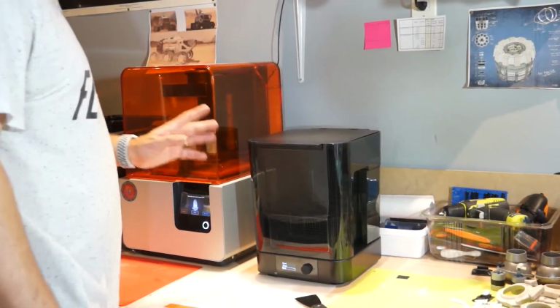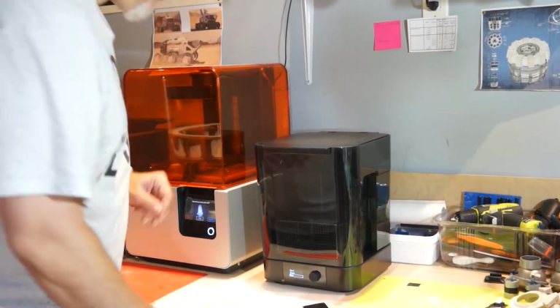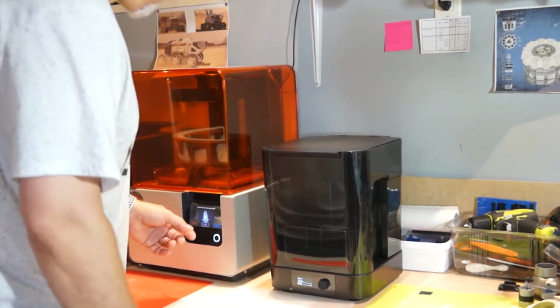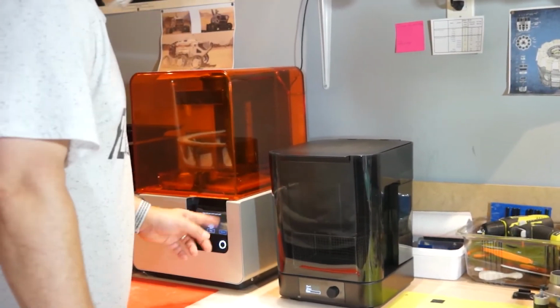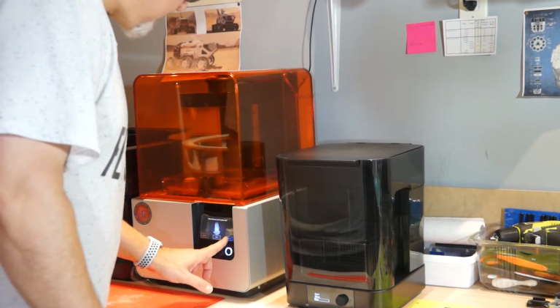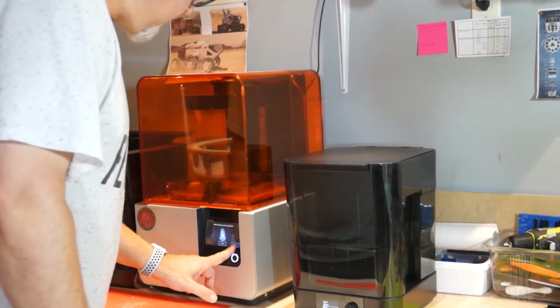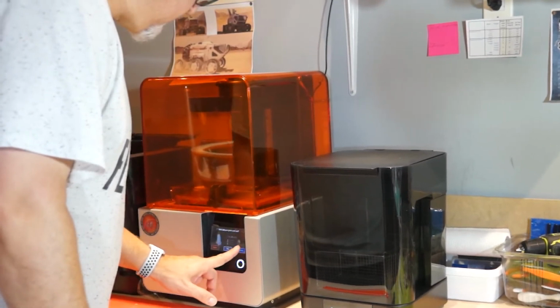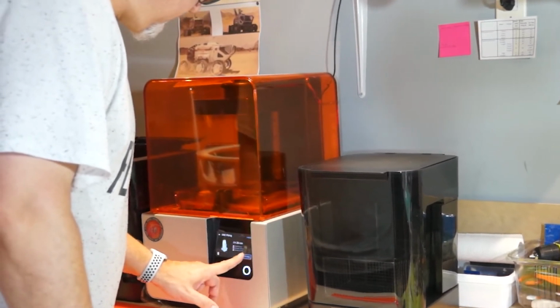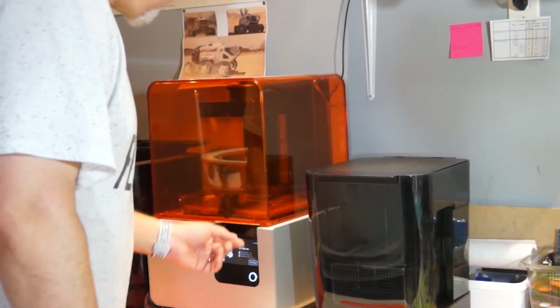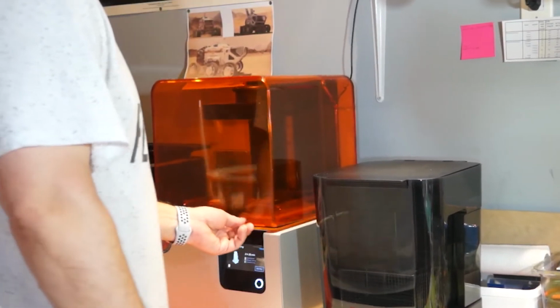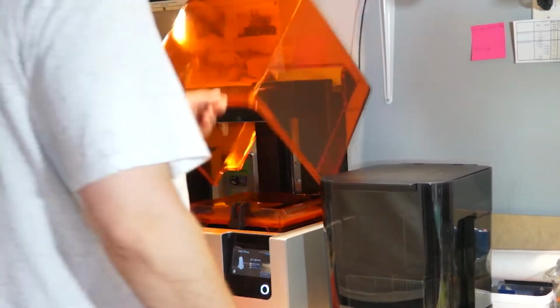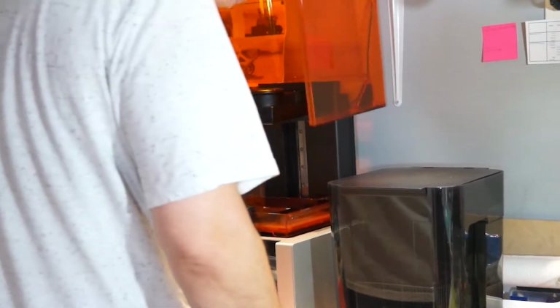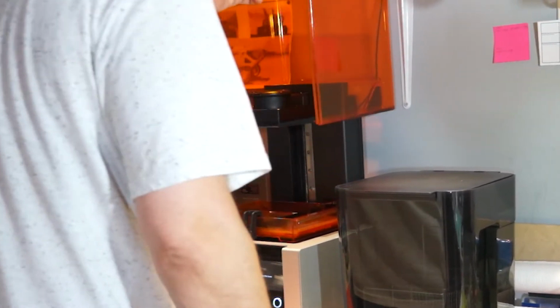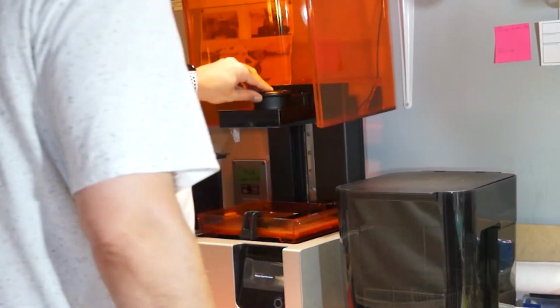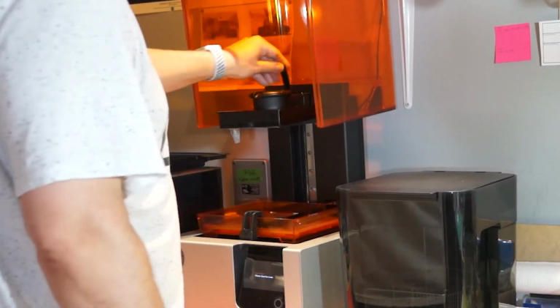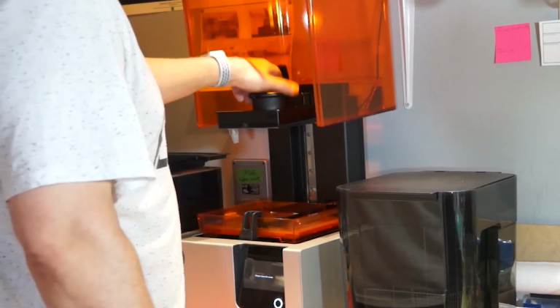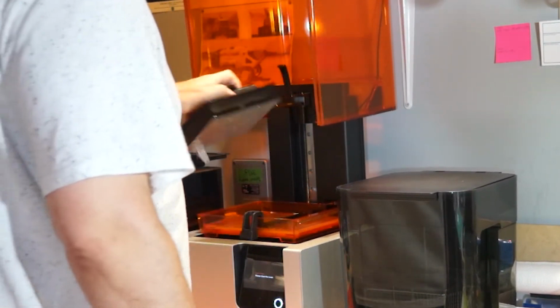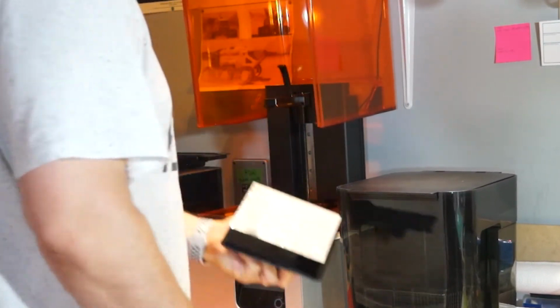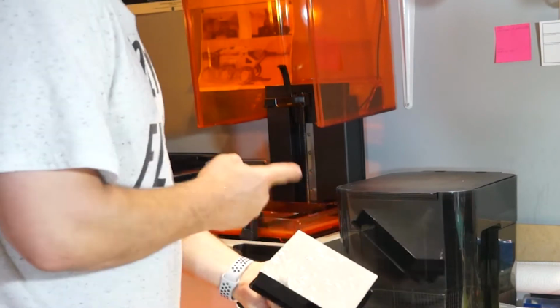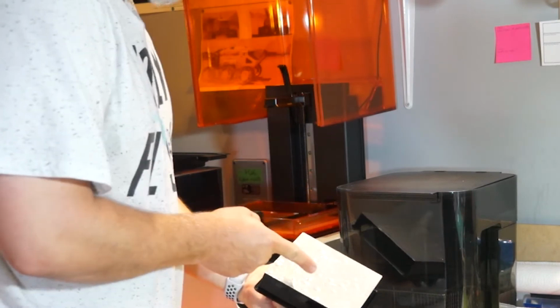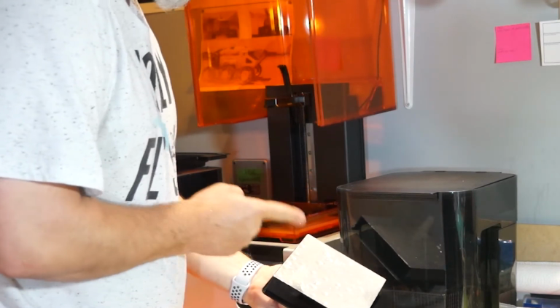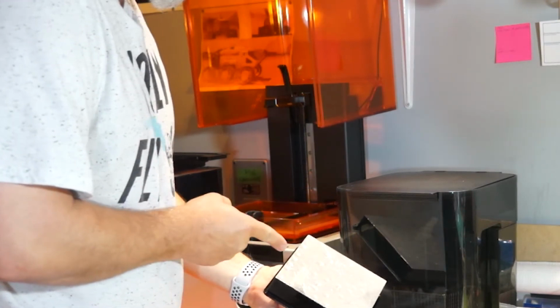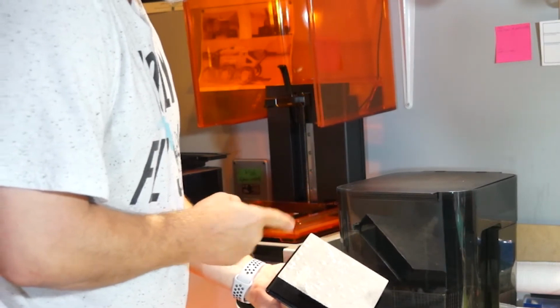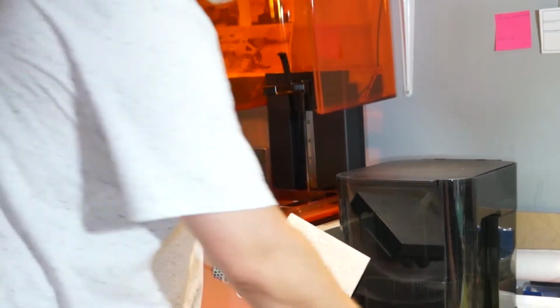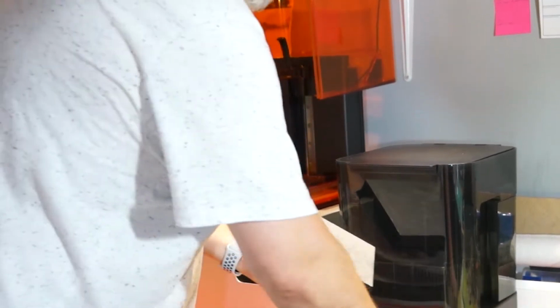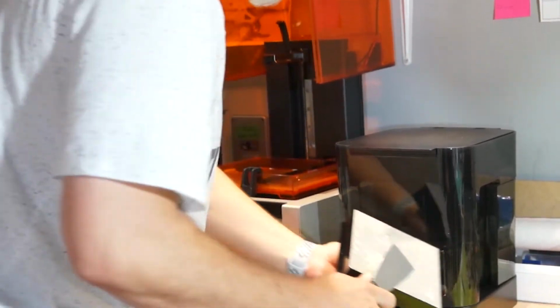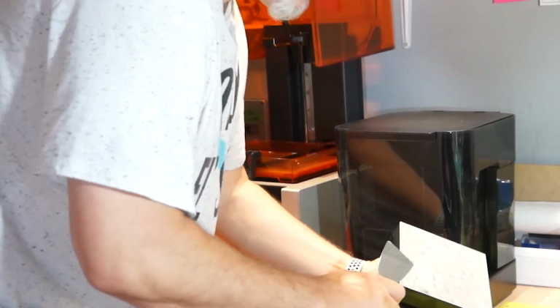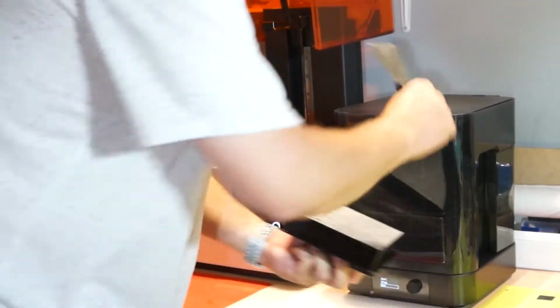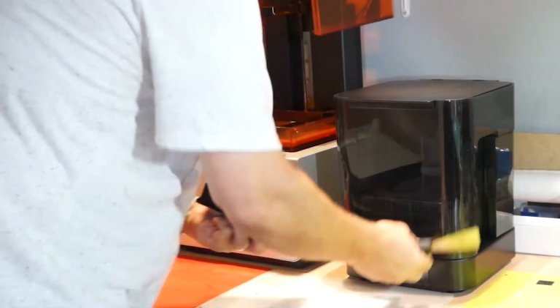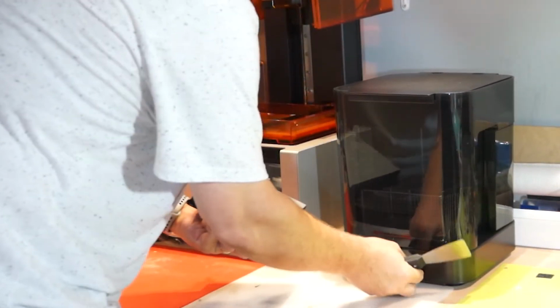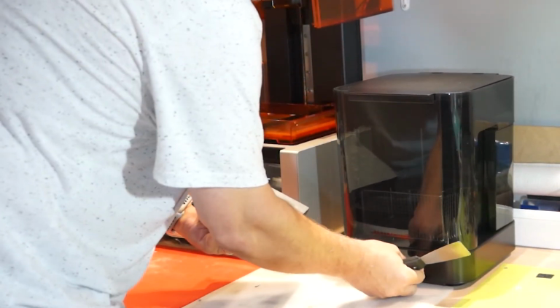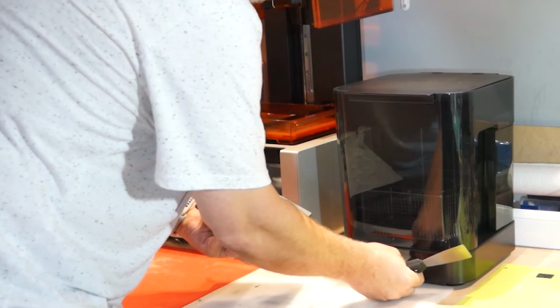Okay, so it's time to put the part in the machine and rinse it. You will see what this part is in a future video, so for now let's just put it in the machine.